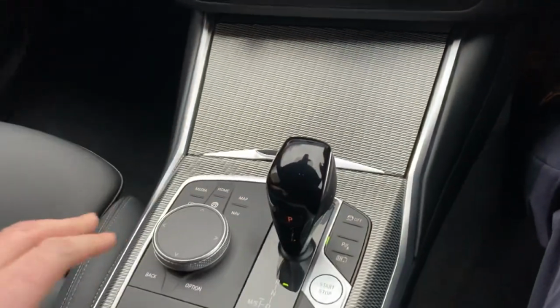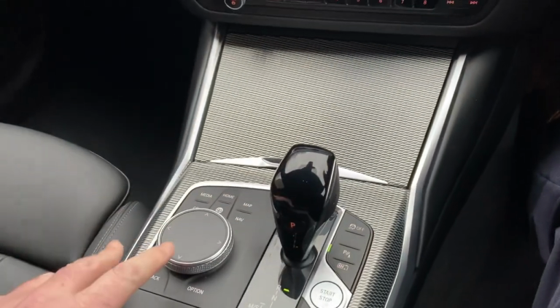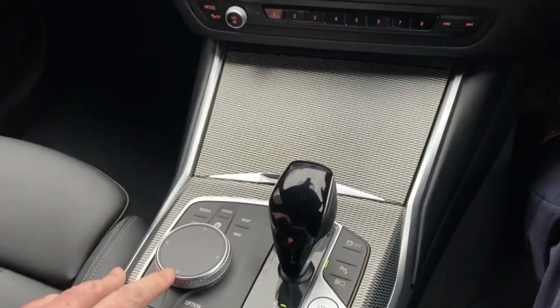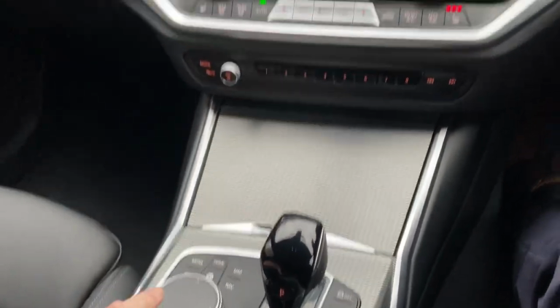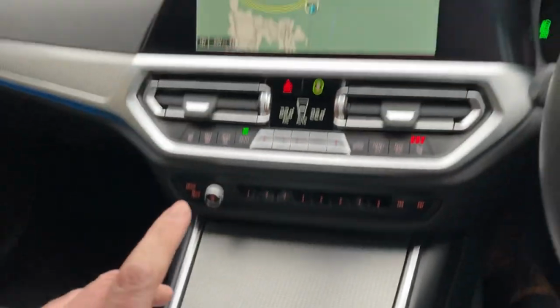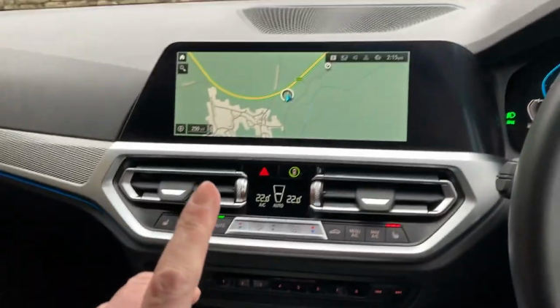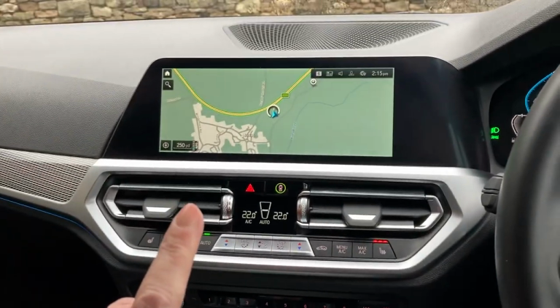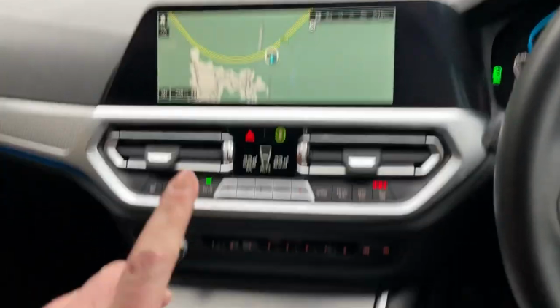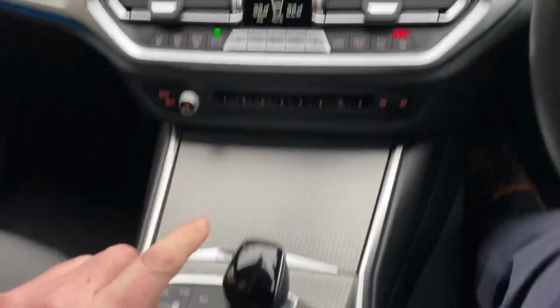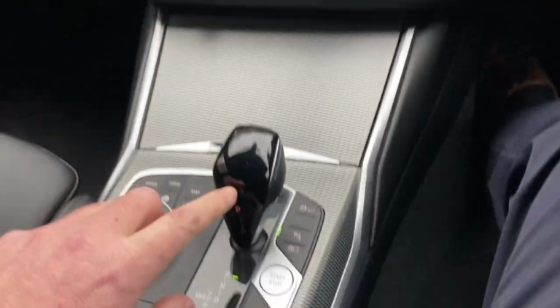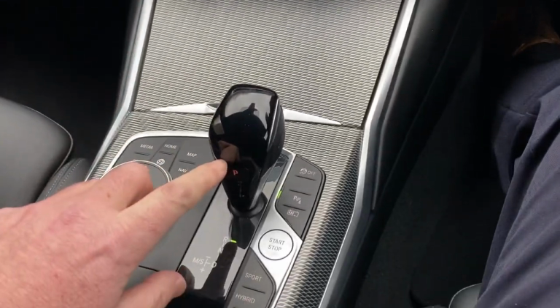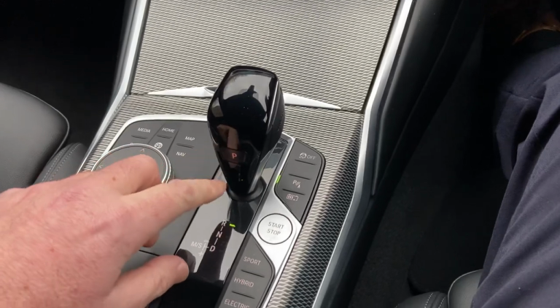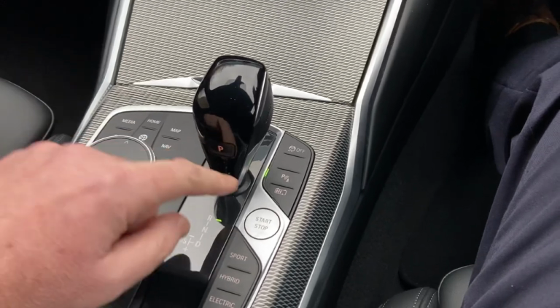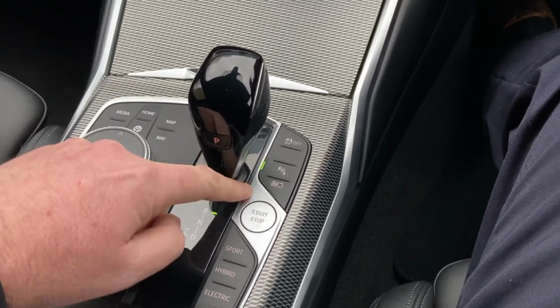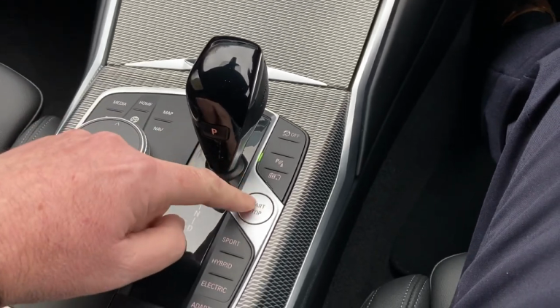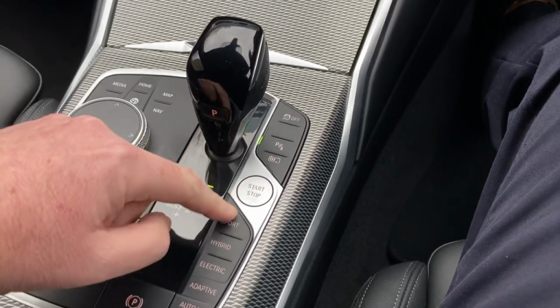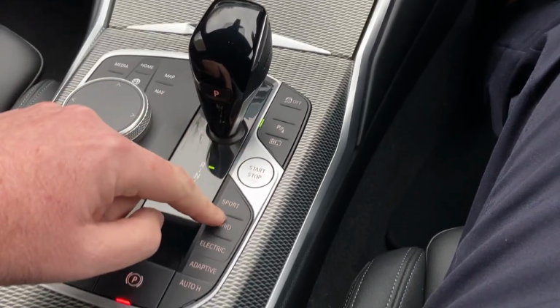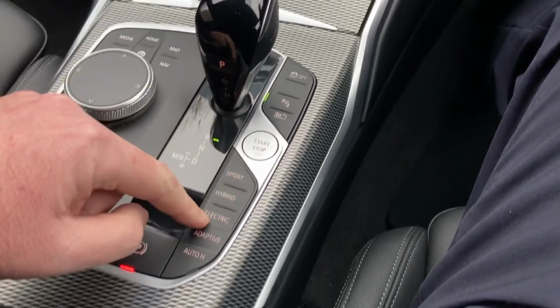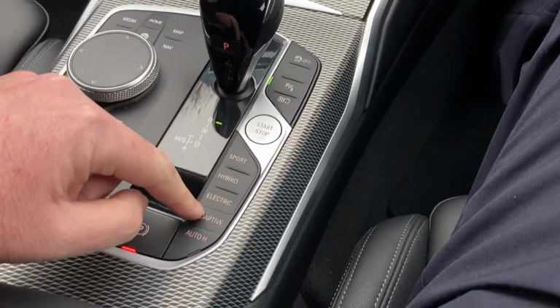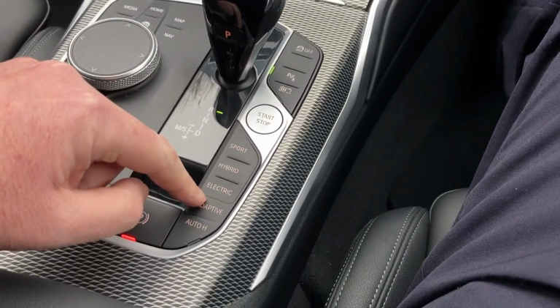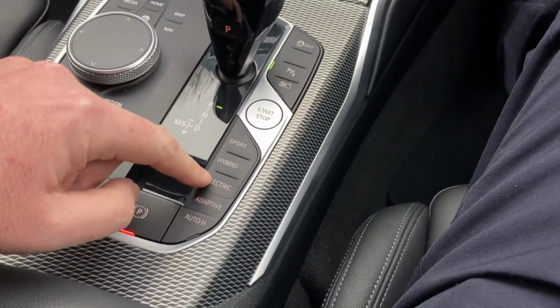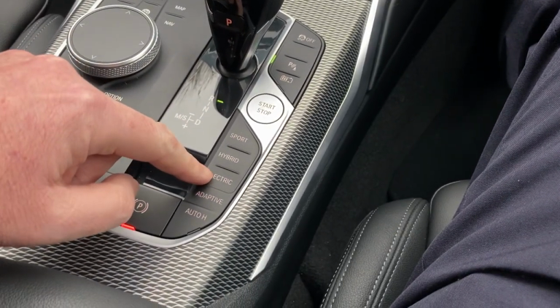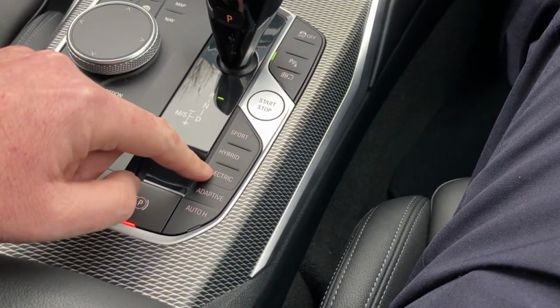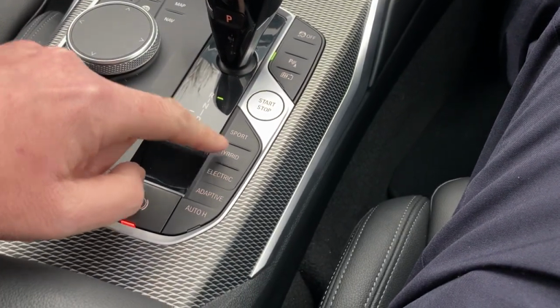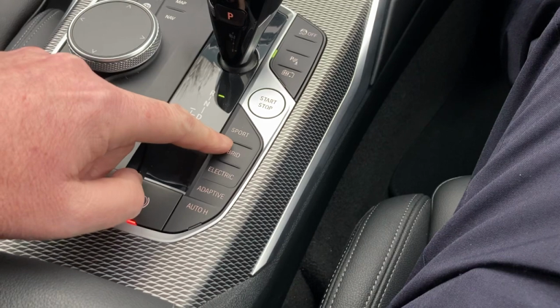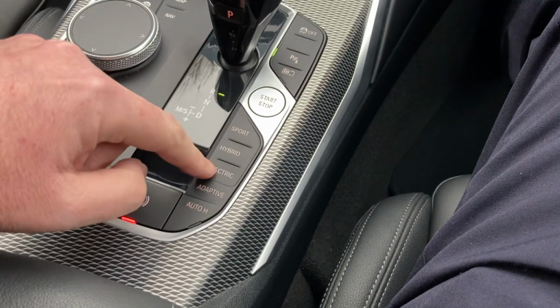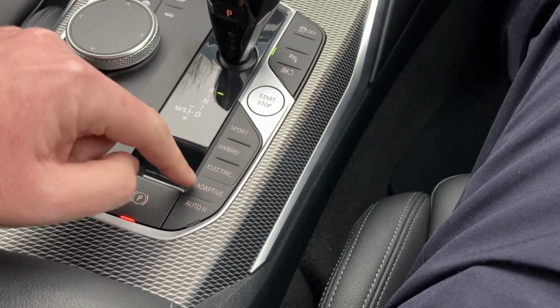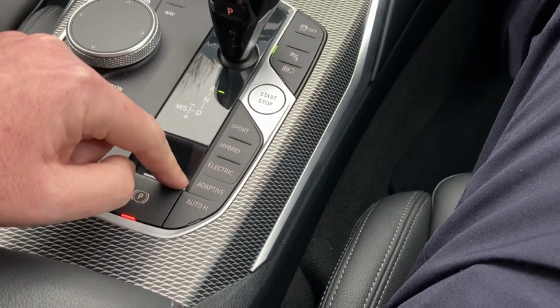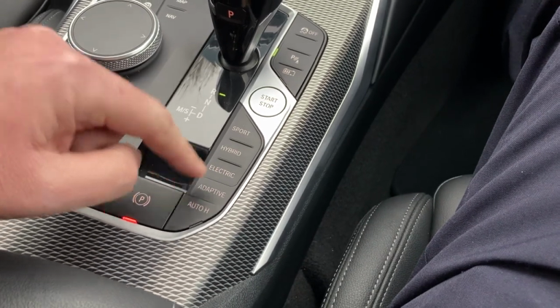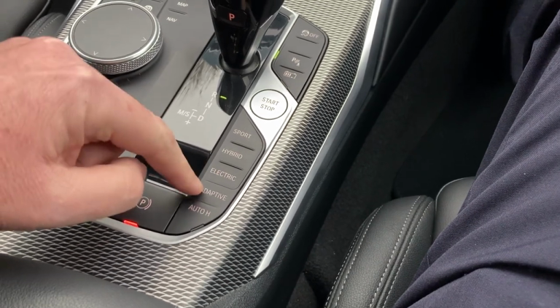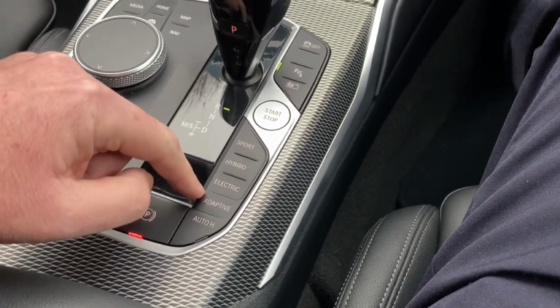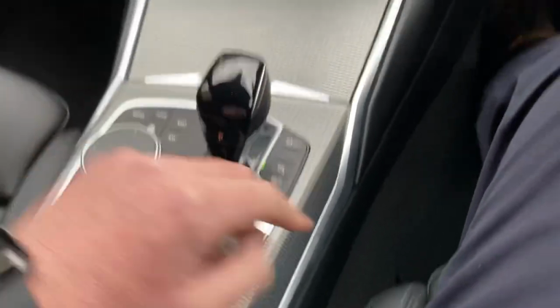You've then got the iDrive controller which controls the screen up there, and an automatic gearbox. You've got your different driving modes as well — you can drive in hybrid, electric, or adaptive, so it will just sort itself out.